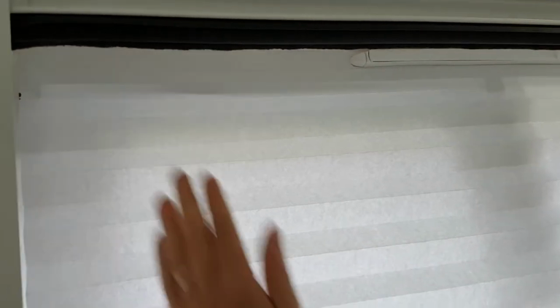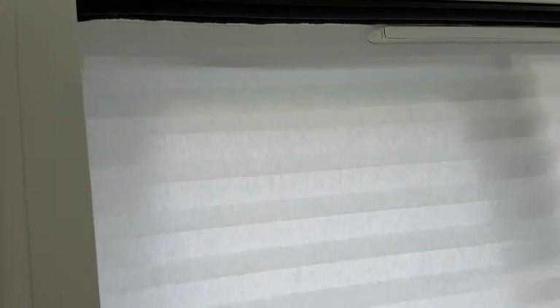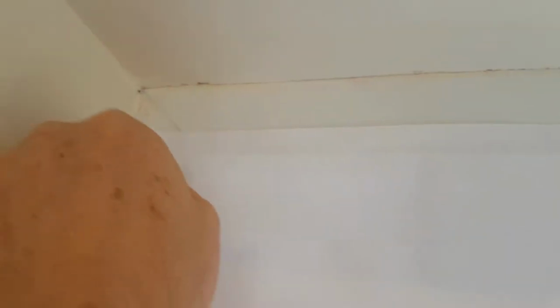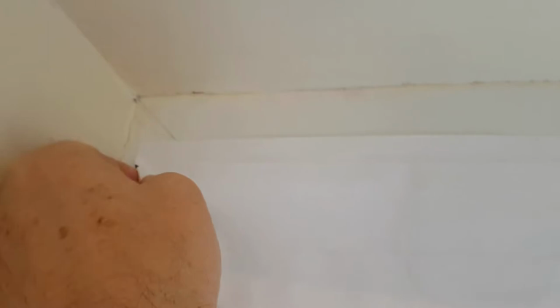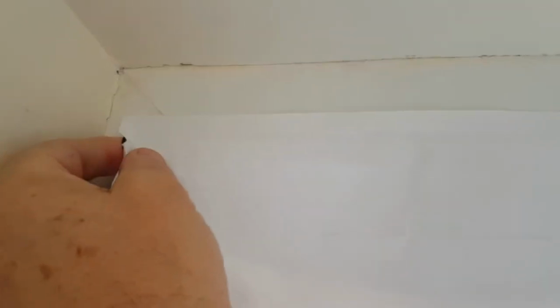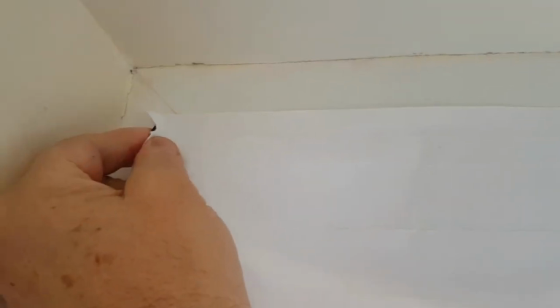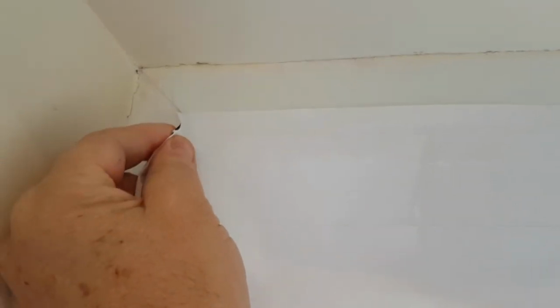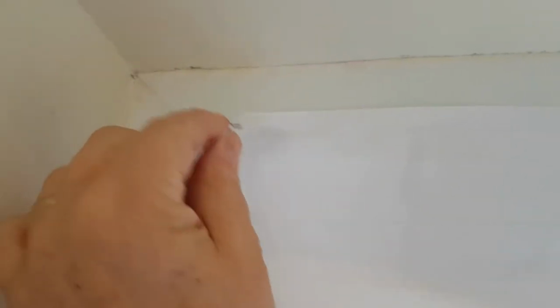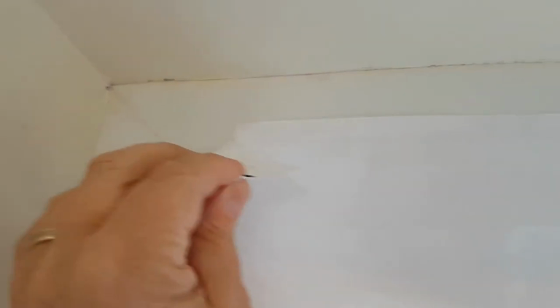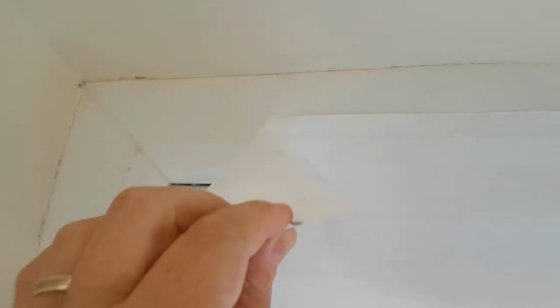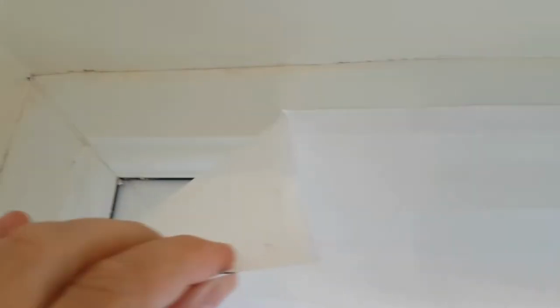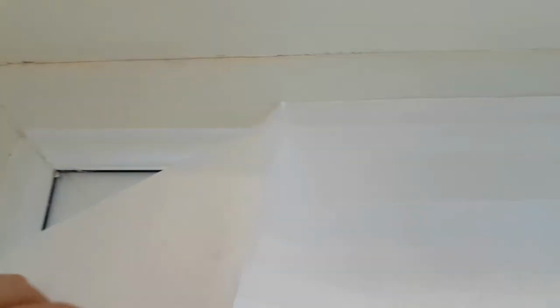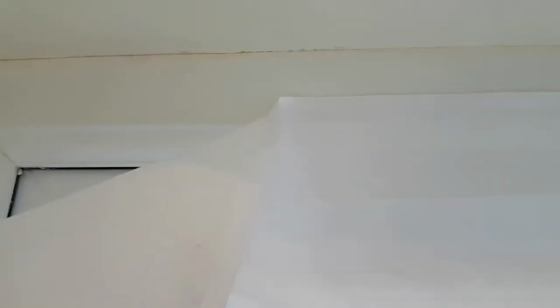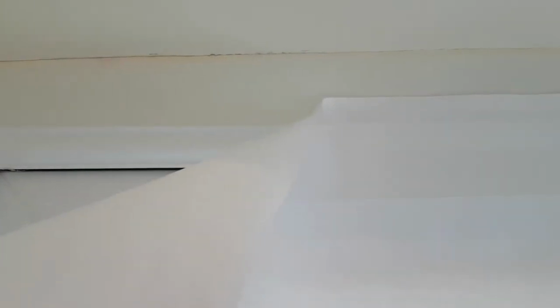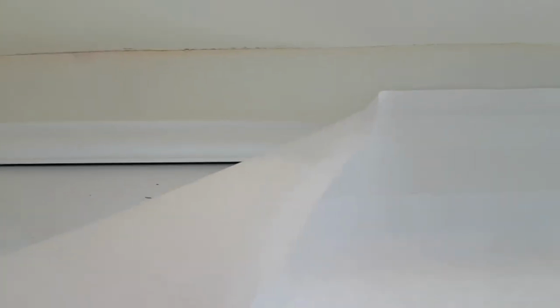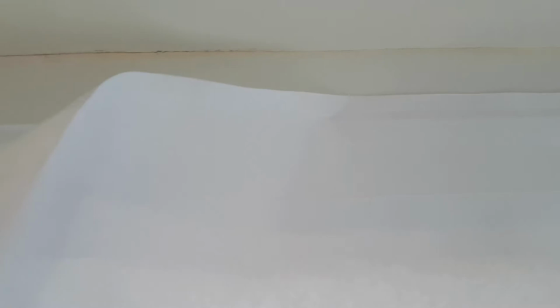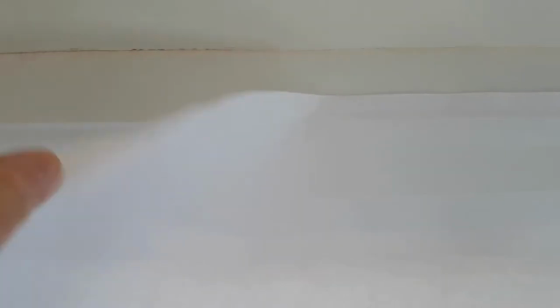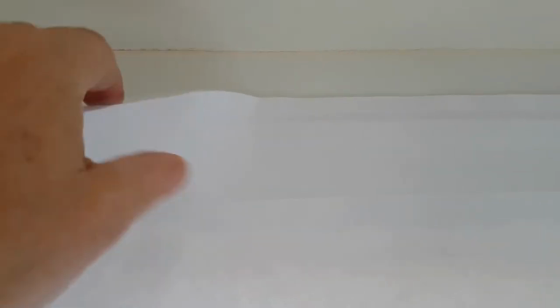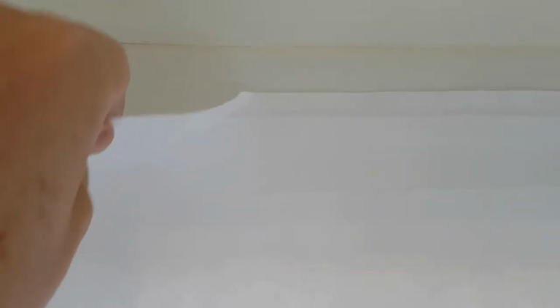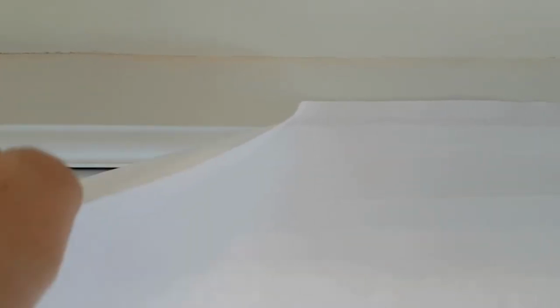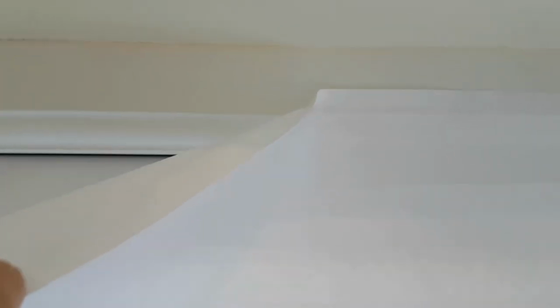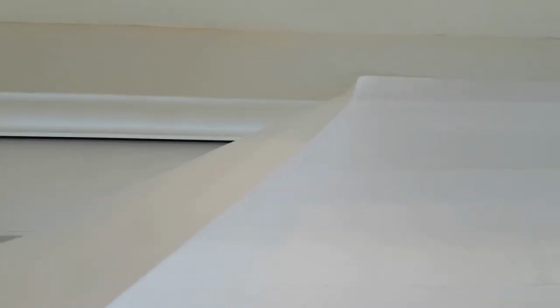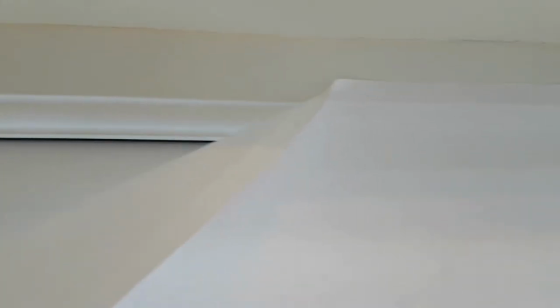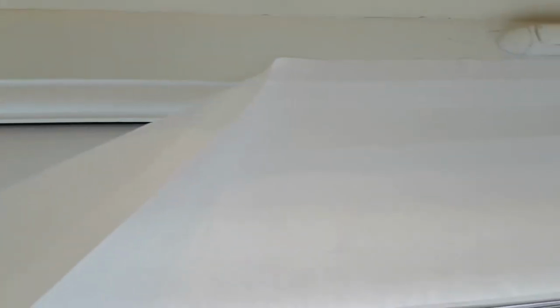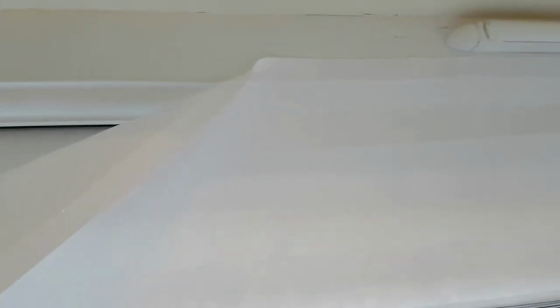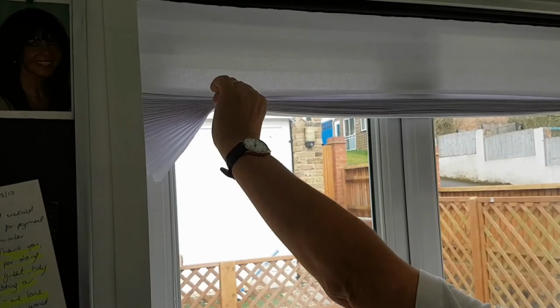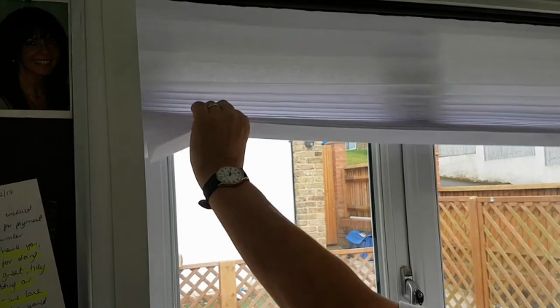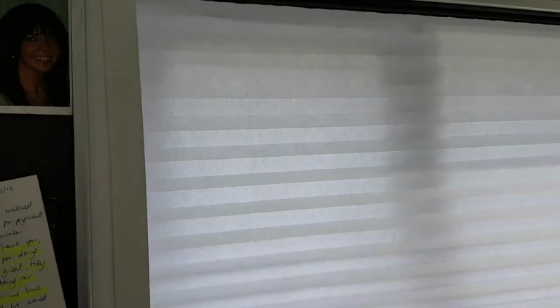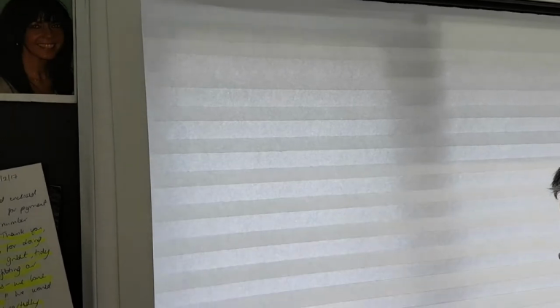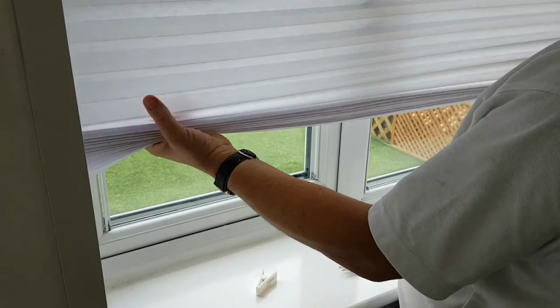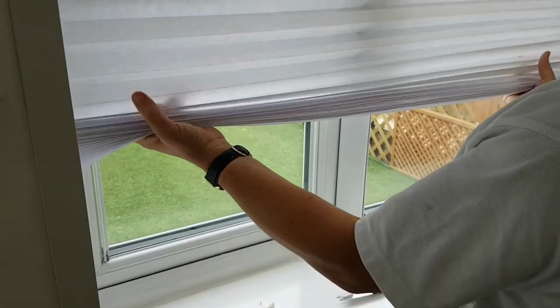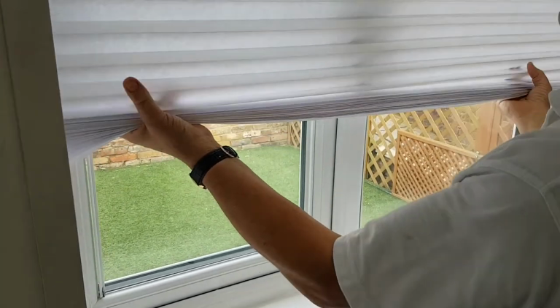The adhesive strip on these blinds comes off entirely clean, unlike other products on the market which can leave a gluey mess and can be very difficult to remove. This adhesive strip can even be reused if necessary.